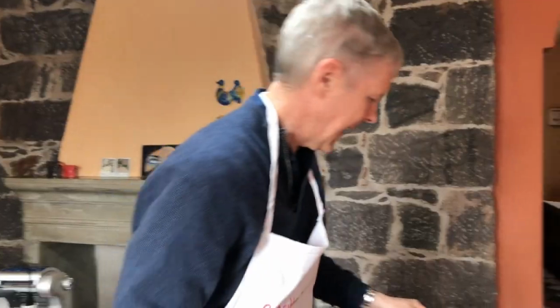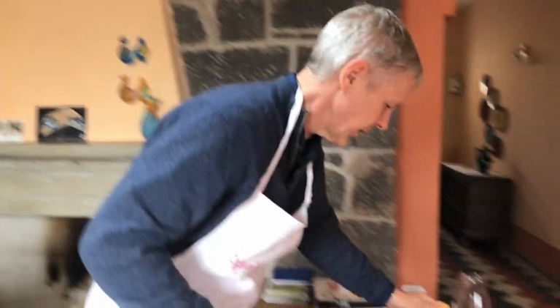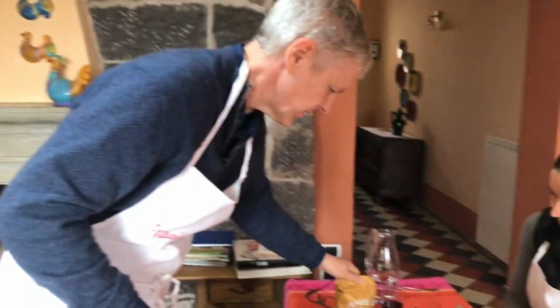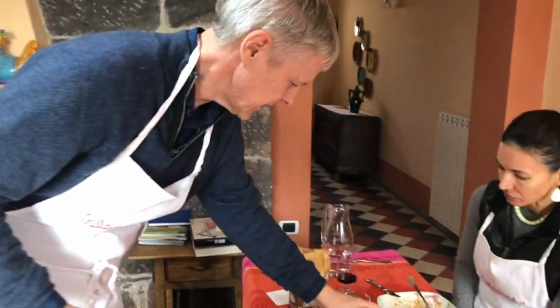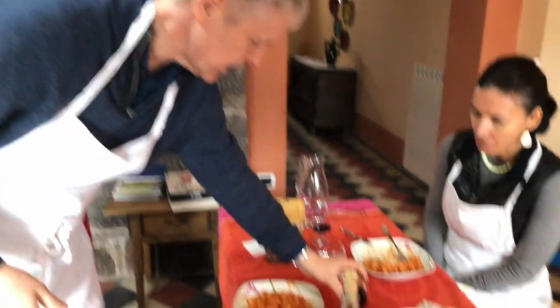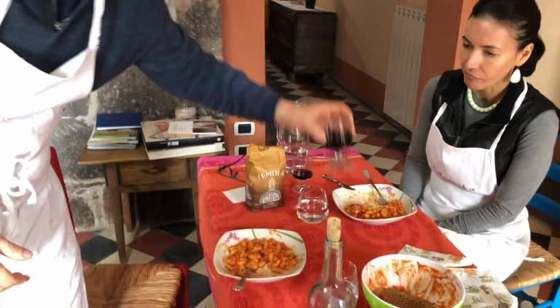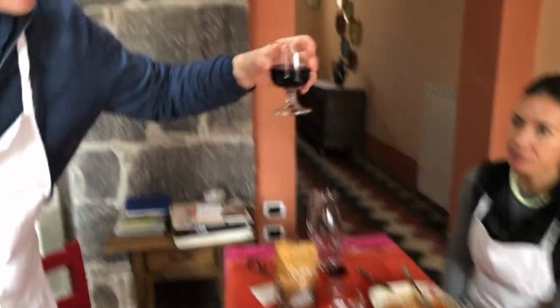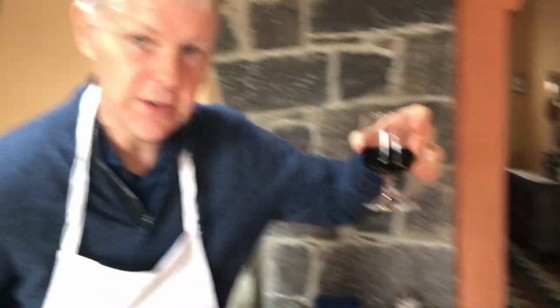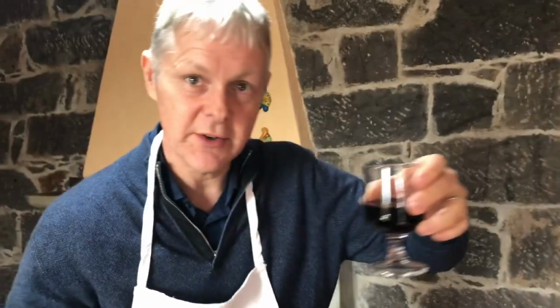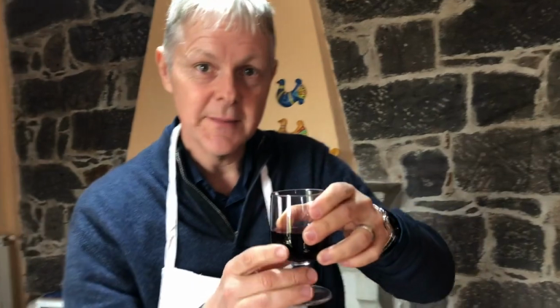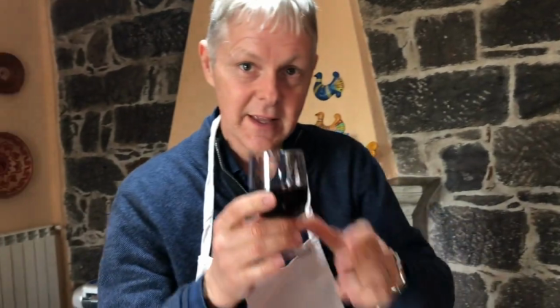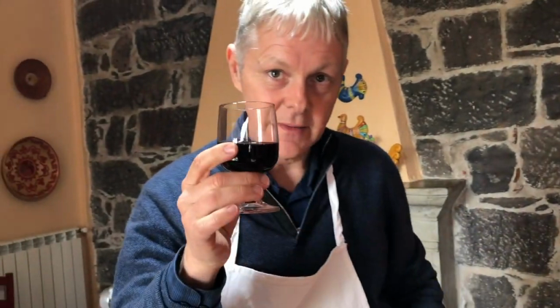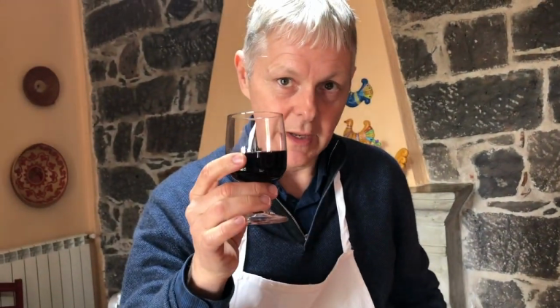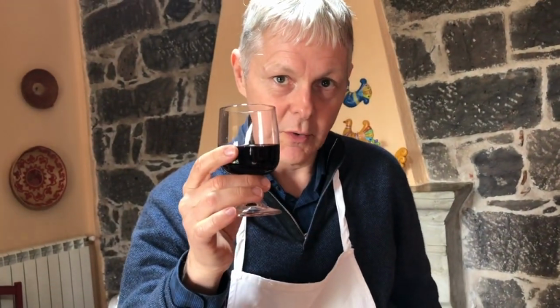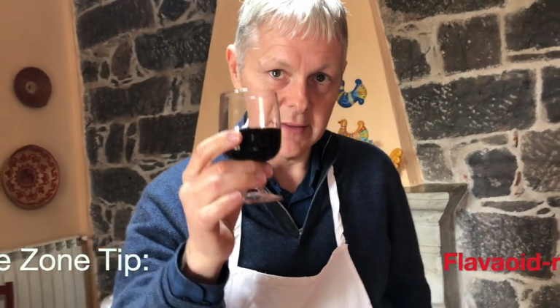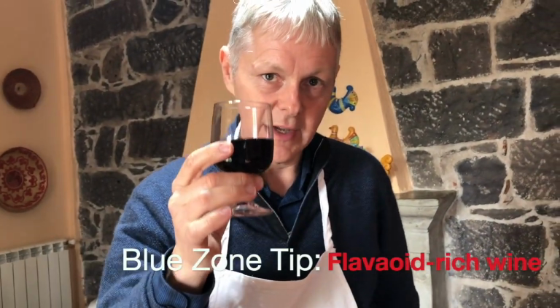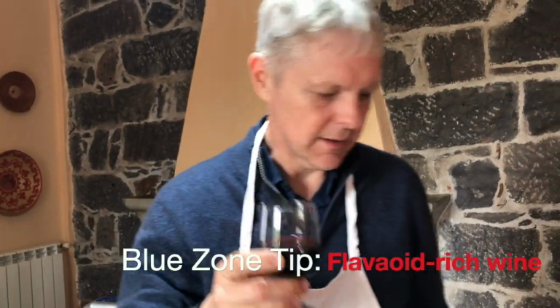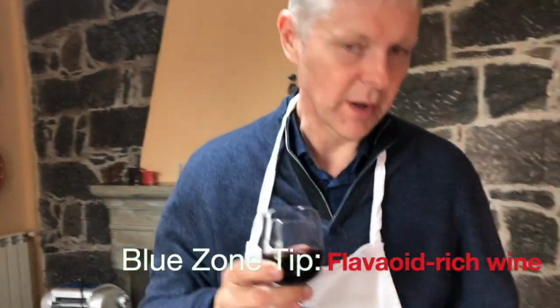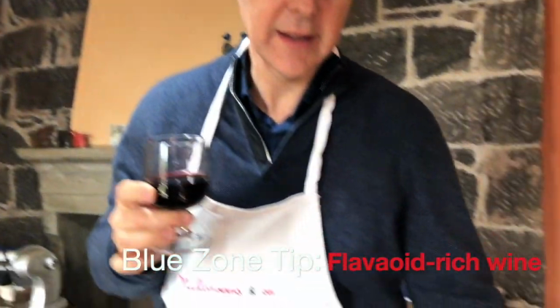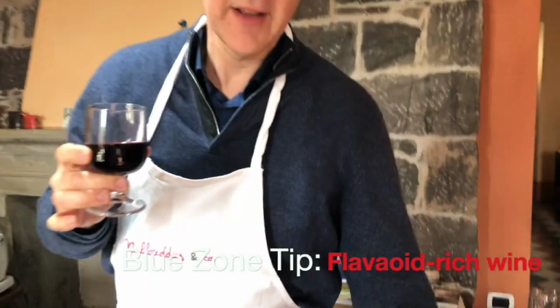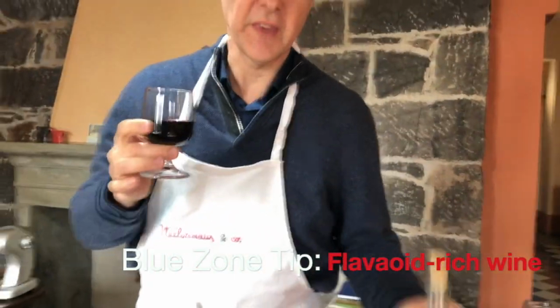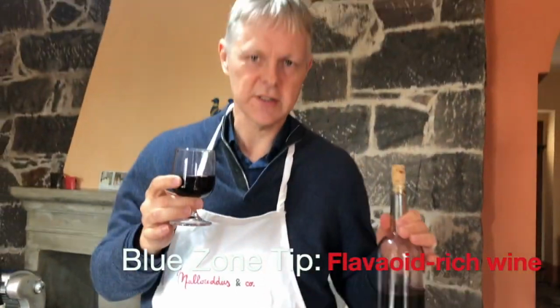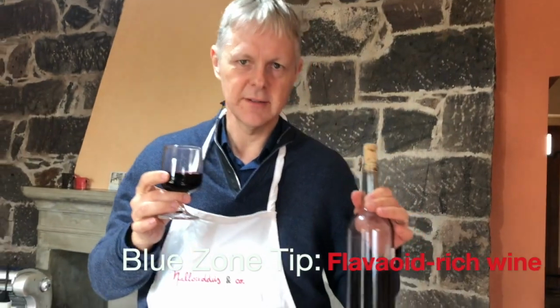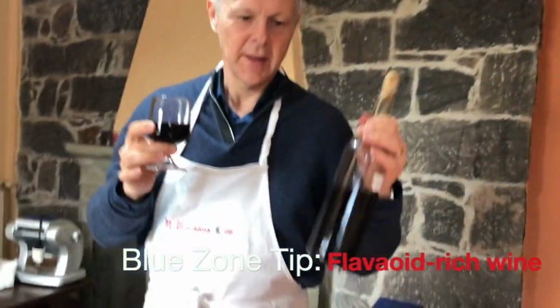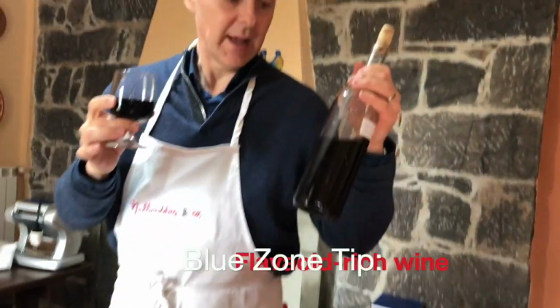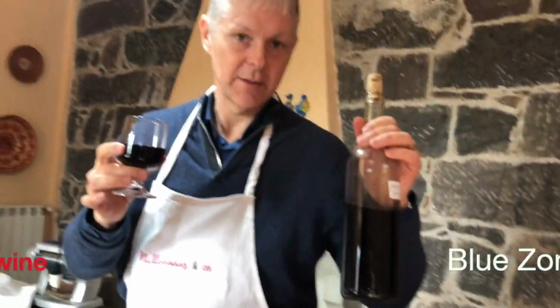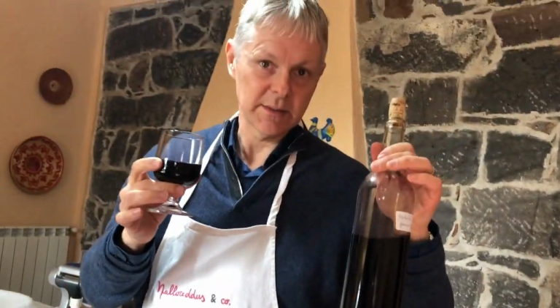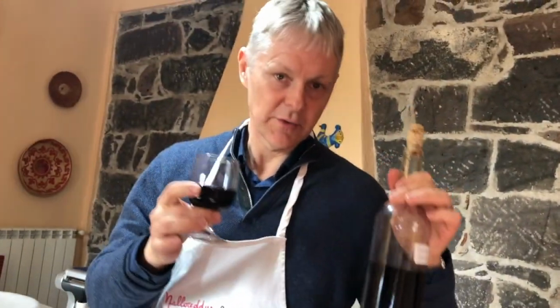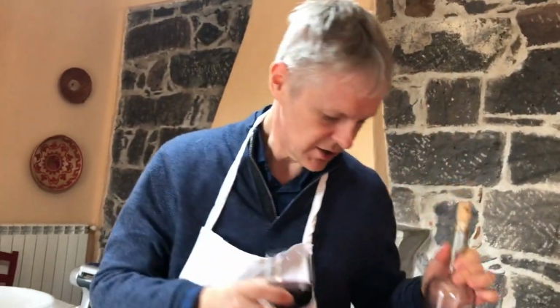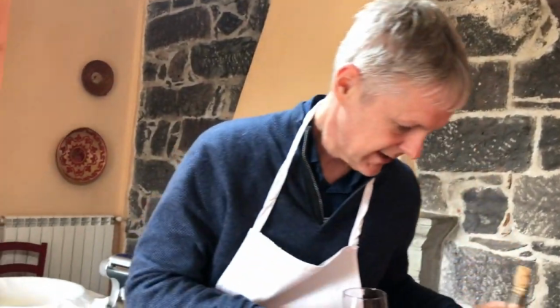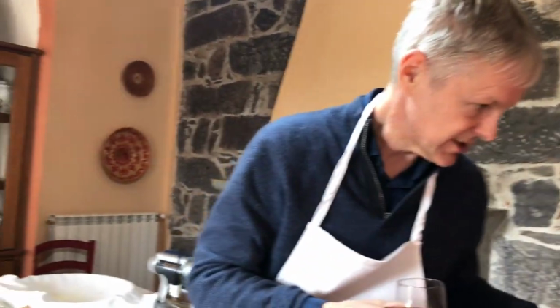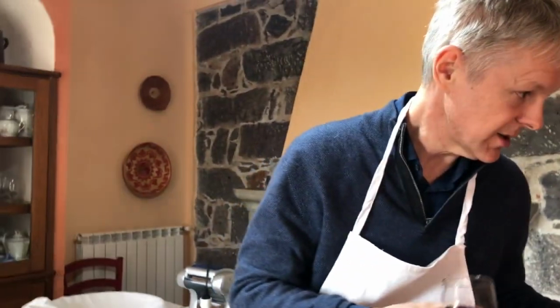And the other thing we have on display here in Sardinia — one of the Blue Zone secrets — is the wine, the local wine, very high in polyphenols. We got some of this for our lunch, finishing up lunch.